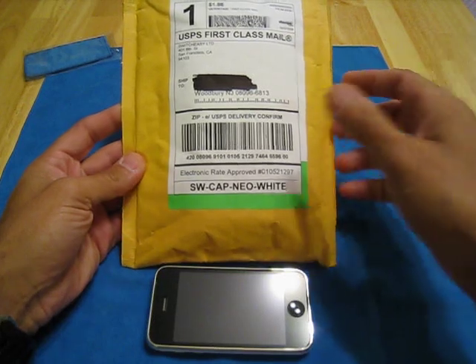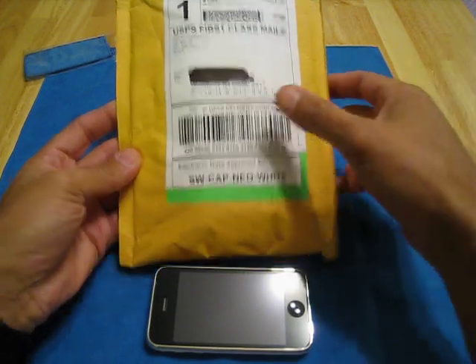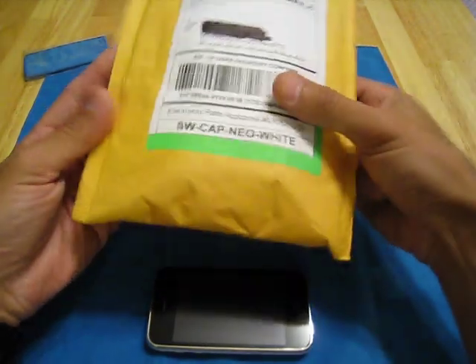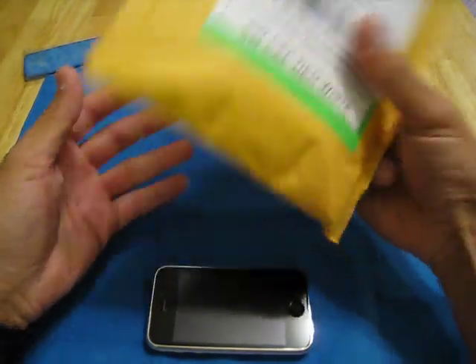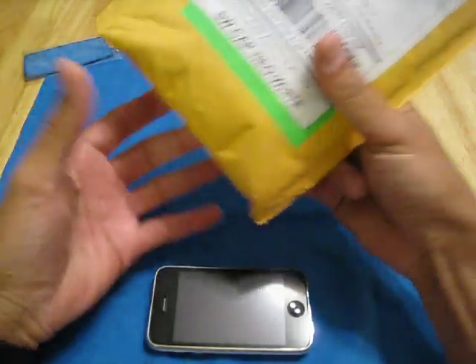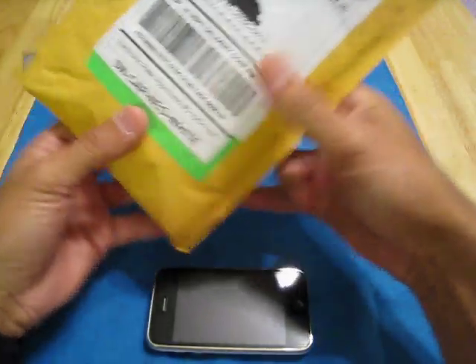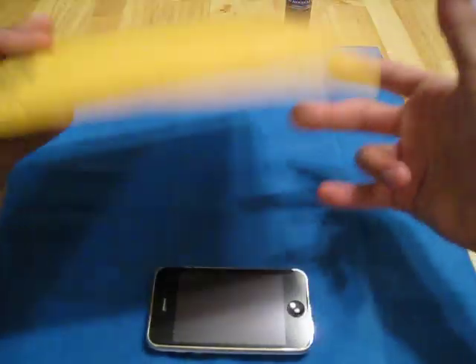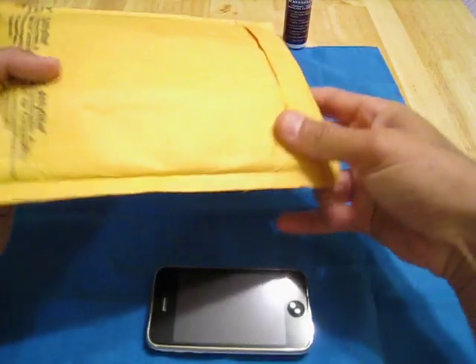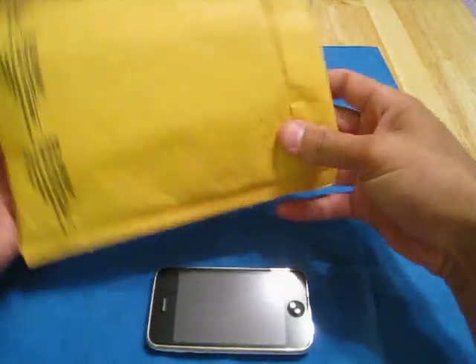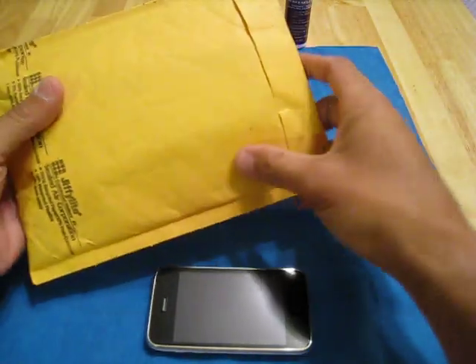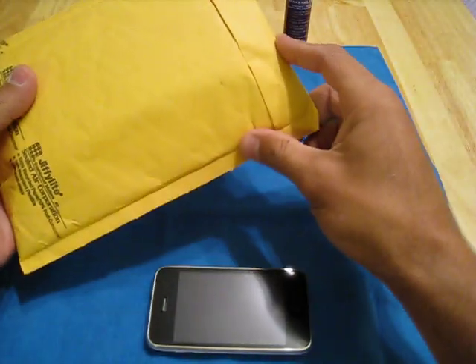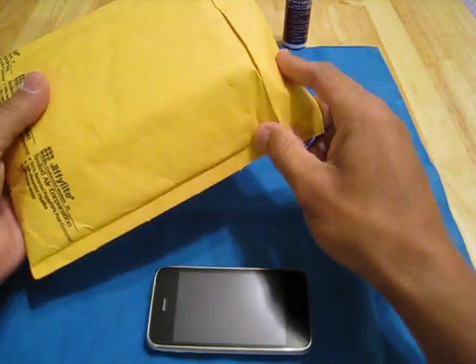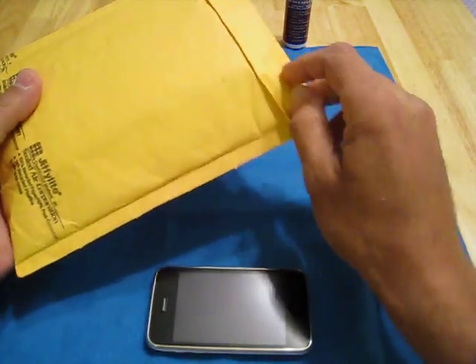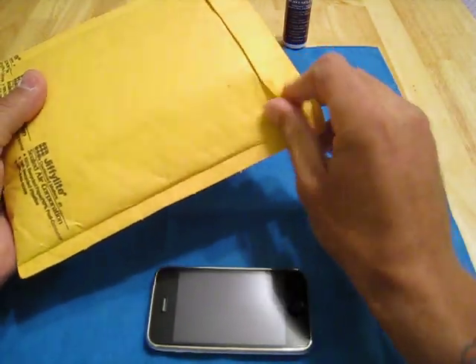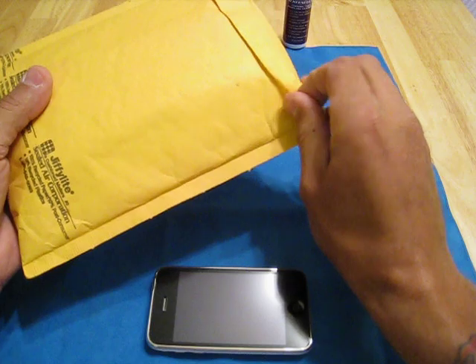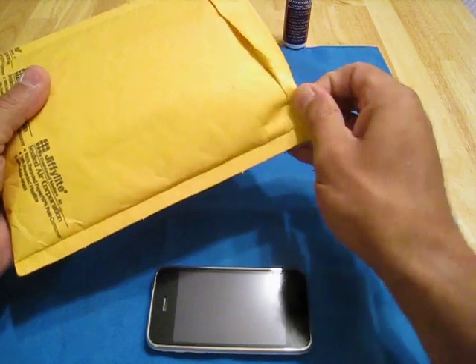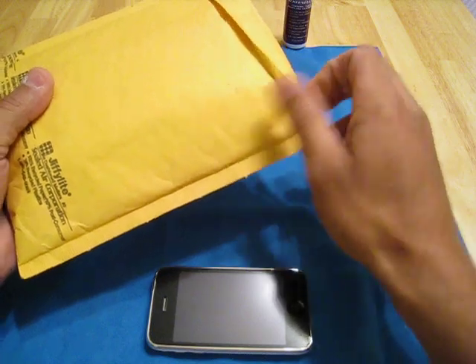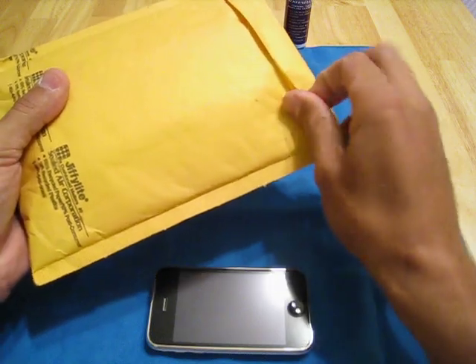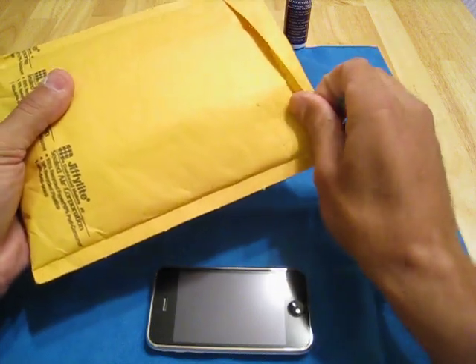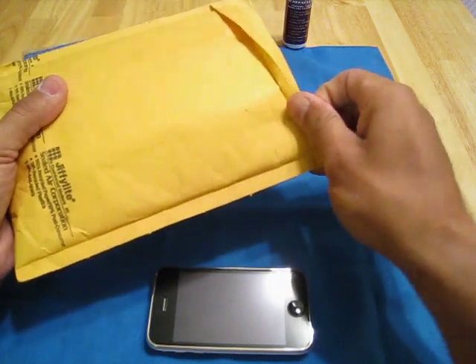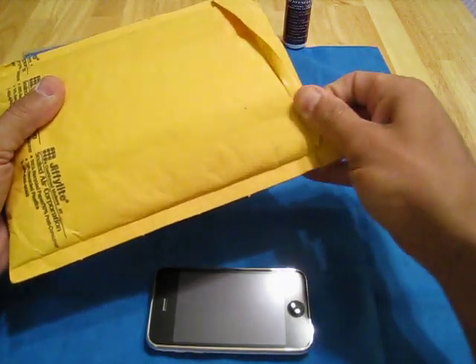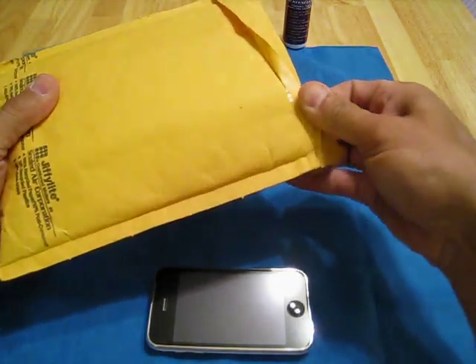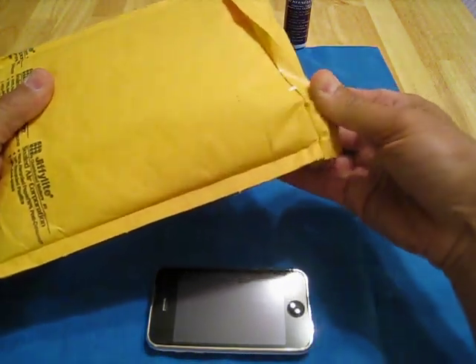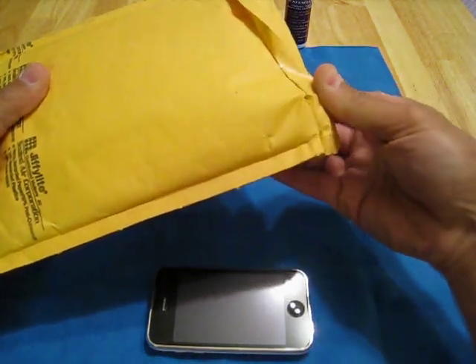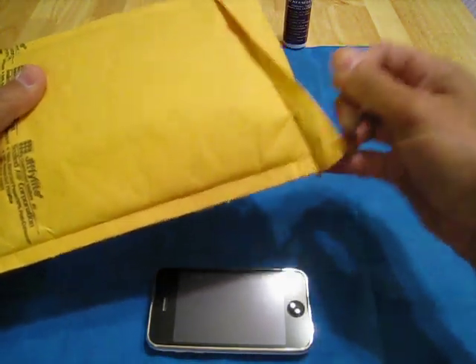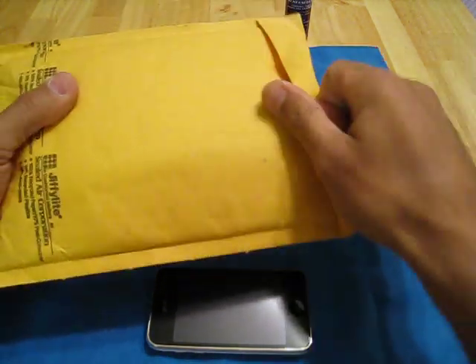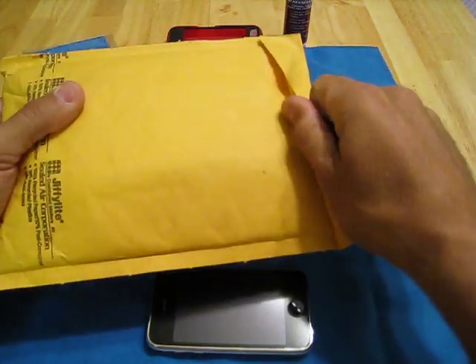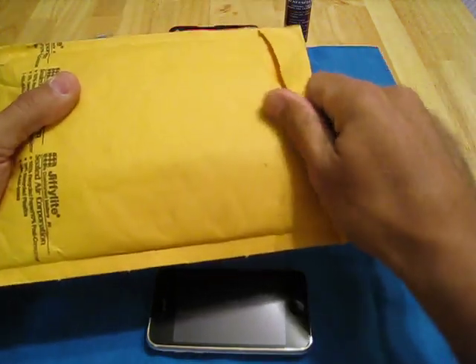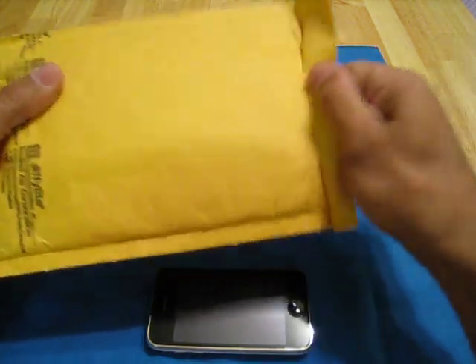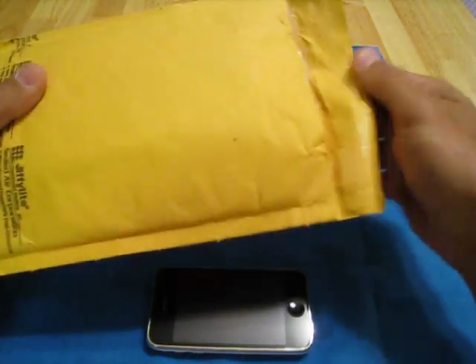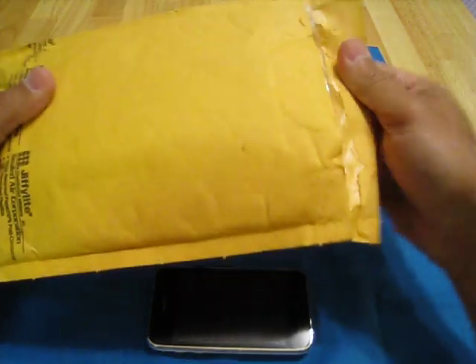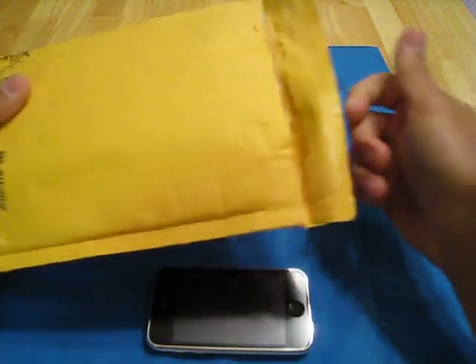All right, YouTubers, it's me Morpheus, it's Carlos, and we're here today to do the unboxing of the Capsule Neo.